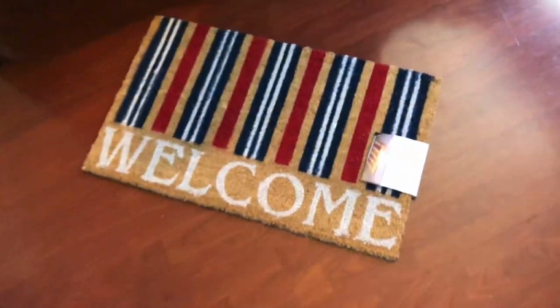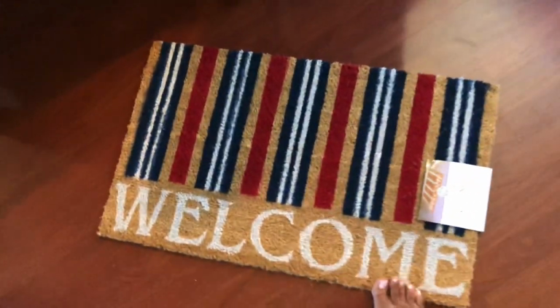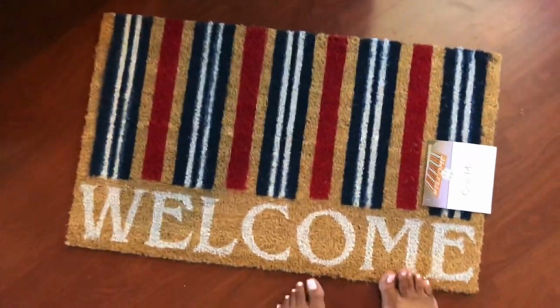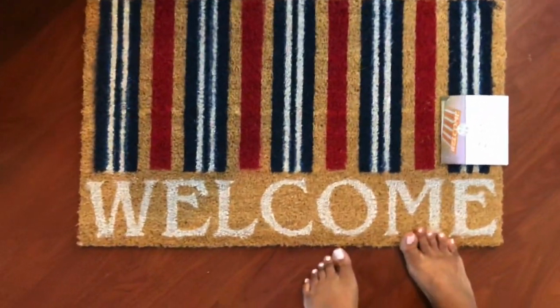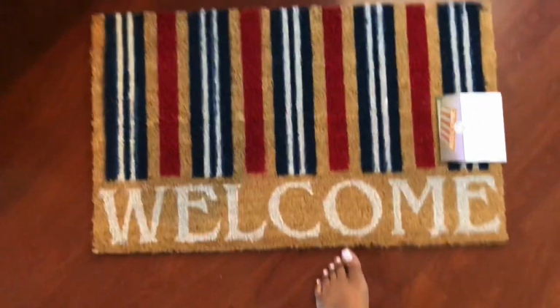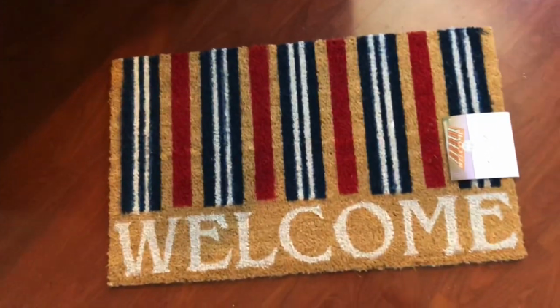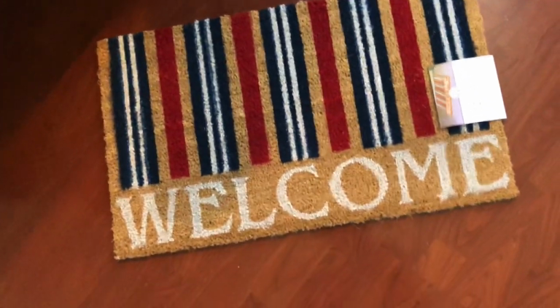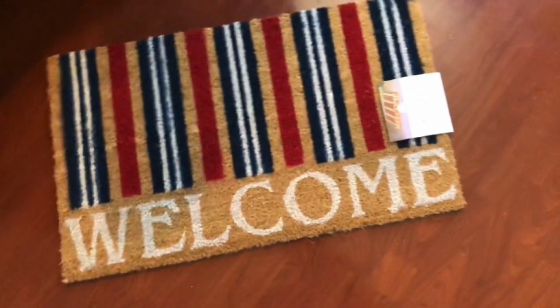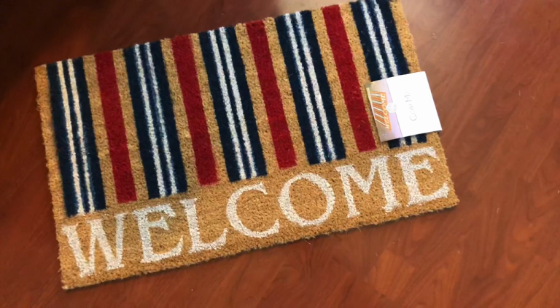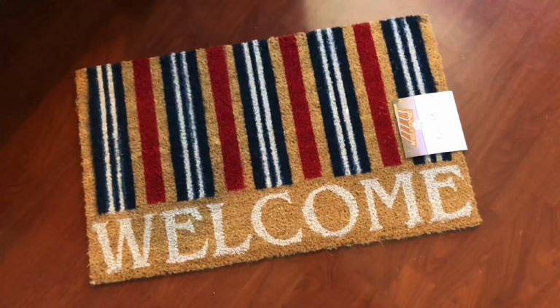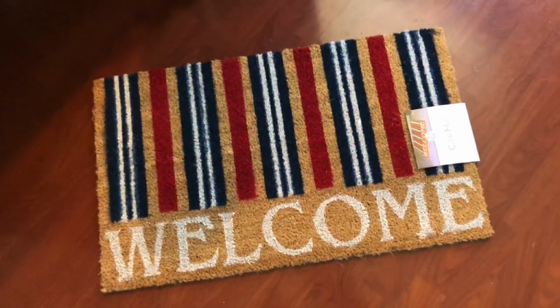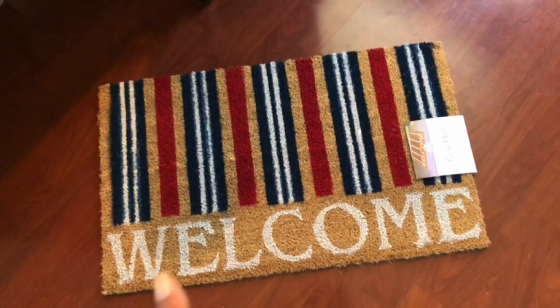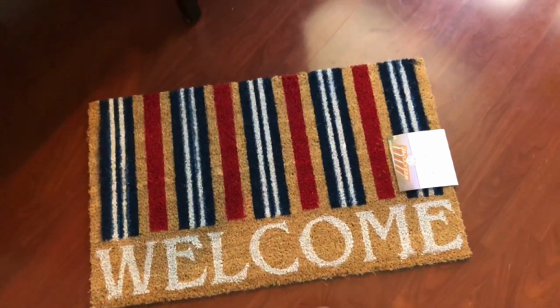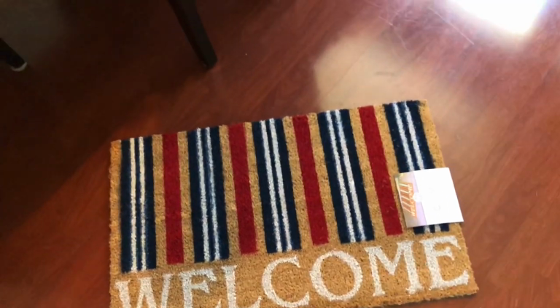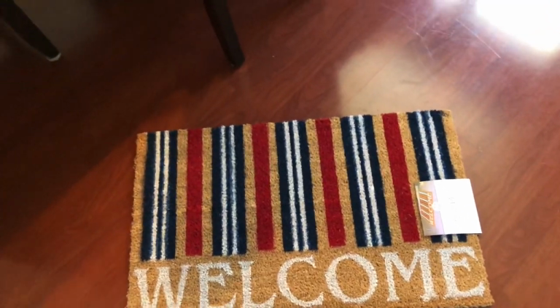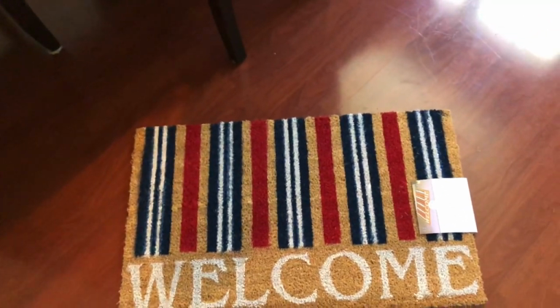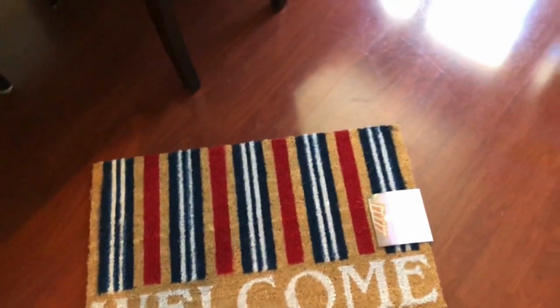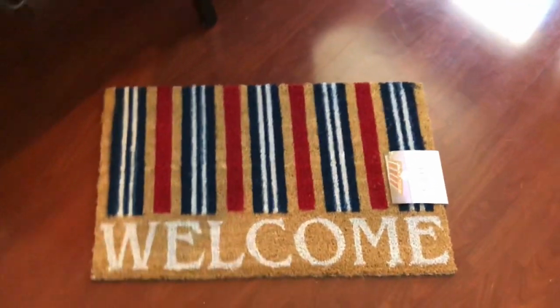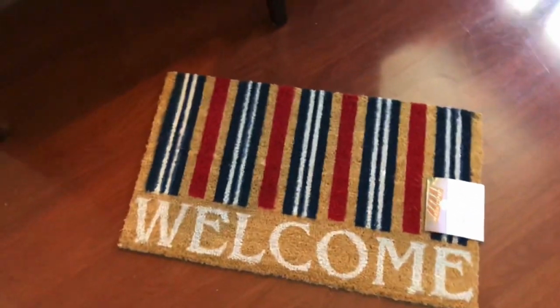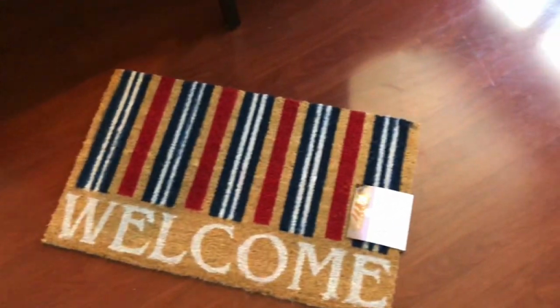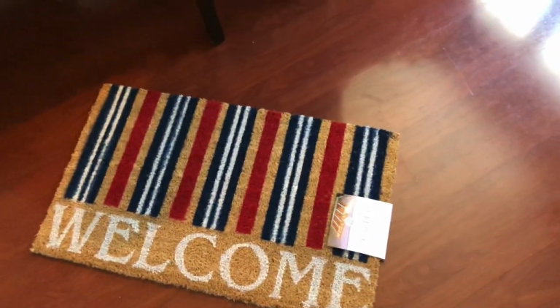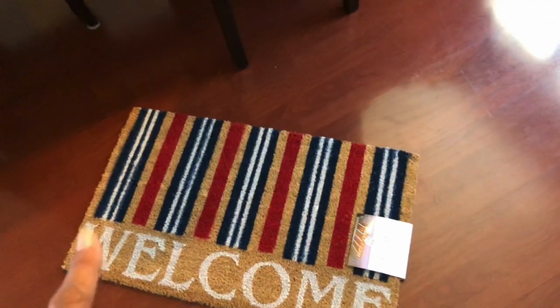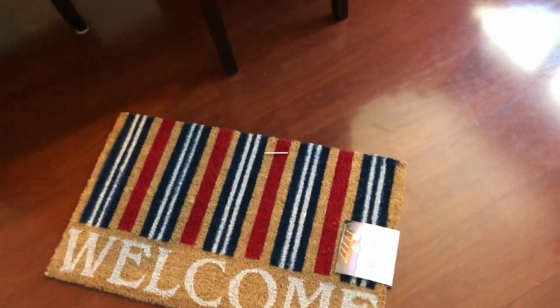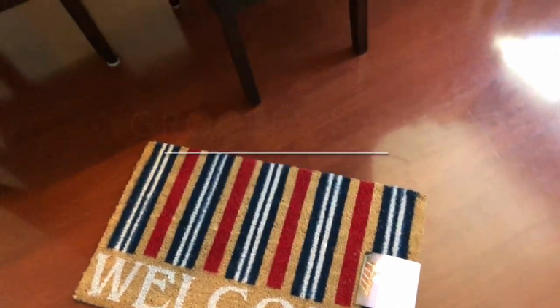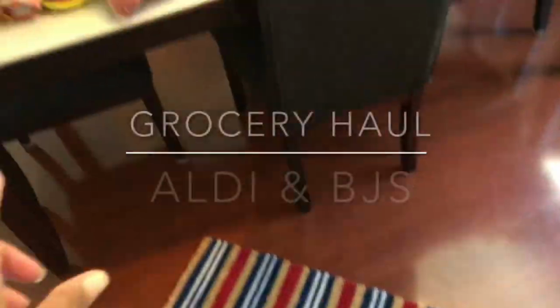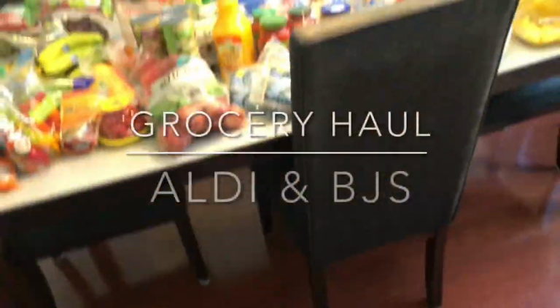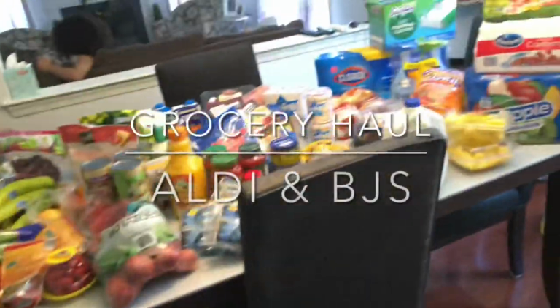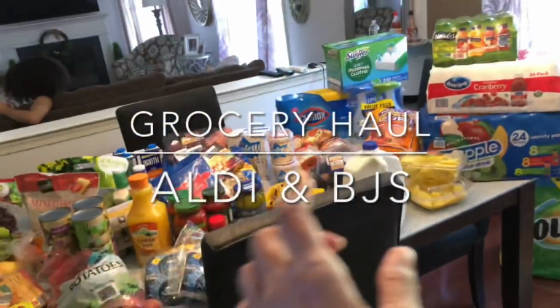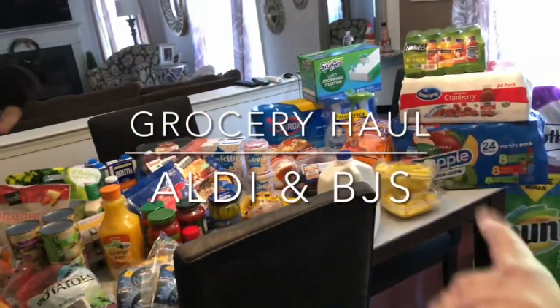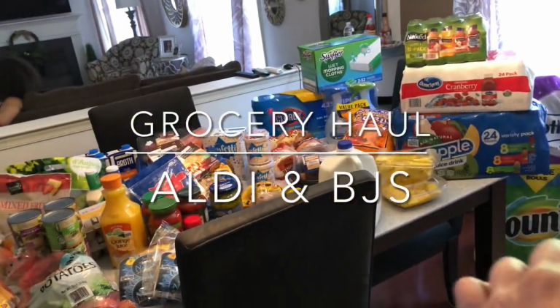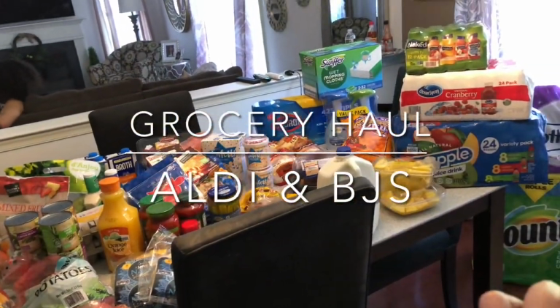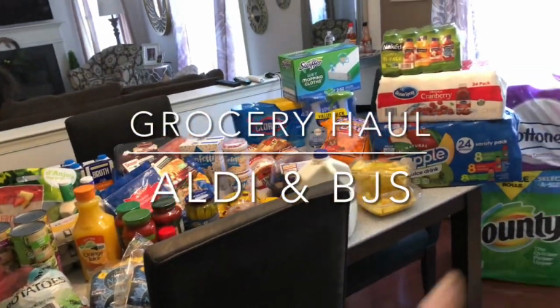Welcome everybody! I cannot believe it's time for me to change out my spring mat to a summer mat — it is almost summertime! In a couple more days, I'm doing an Aldi haul and a BJ's haul, so let's get started.